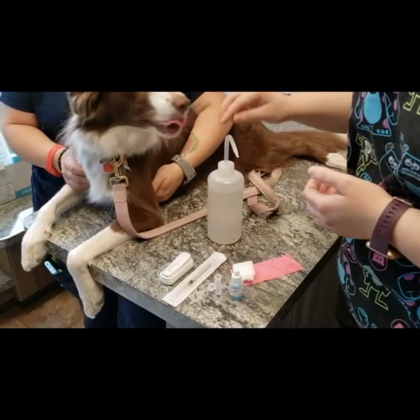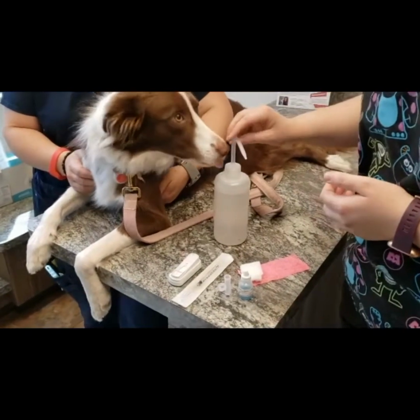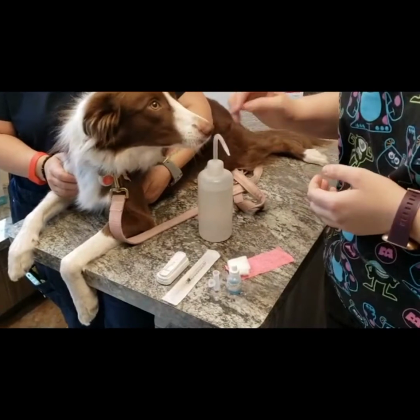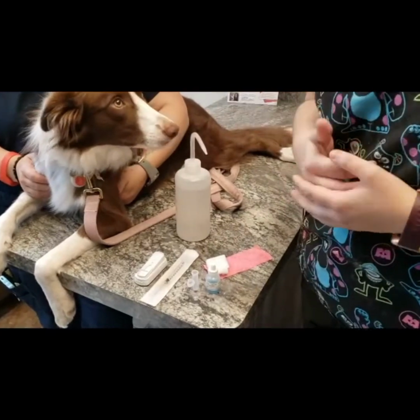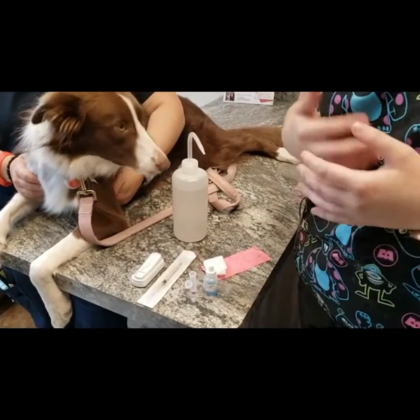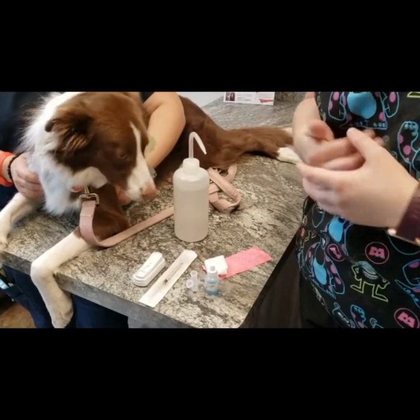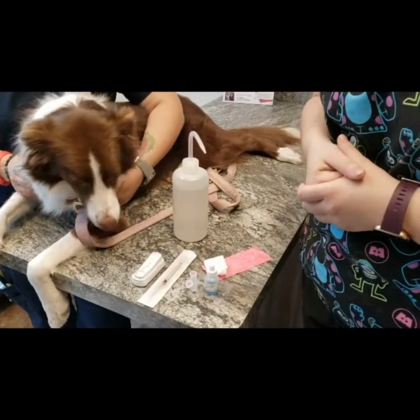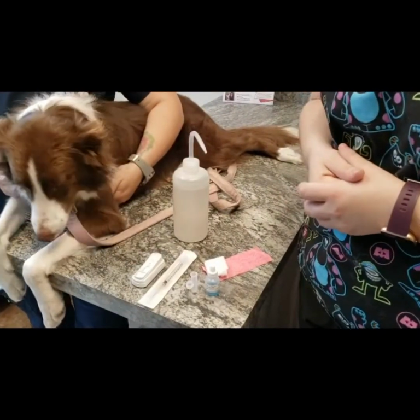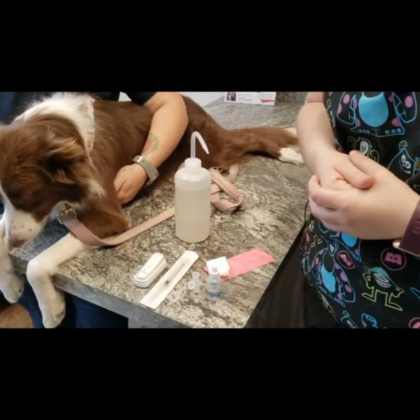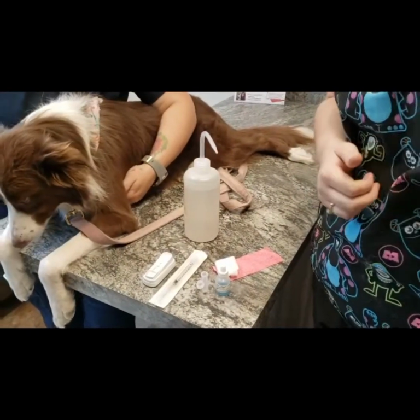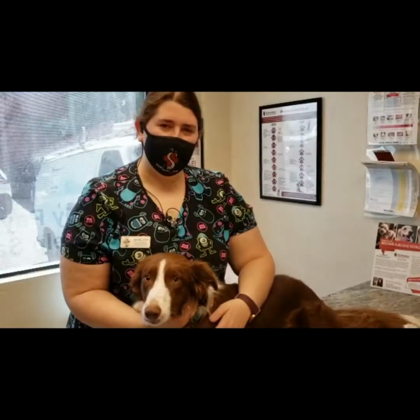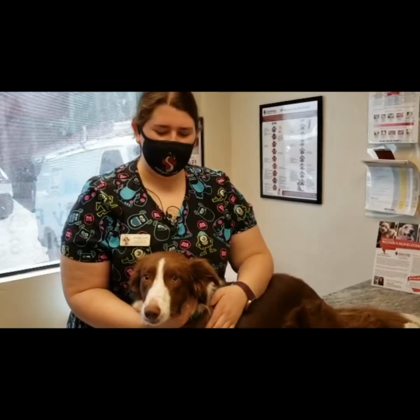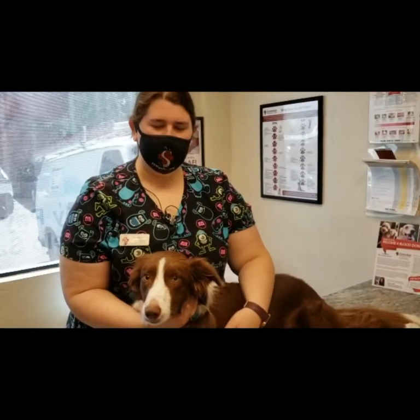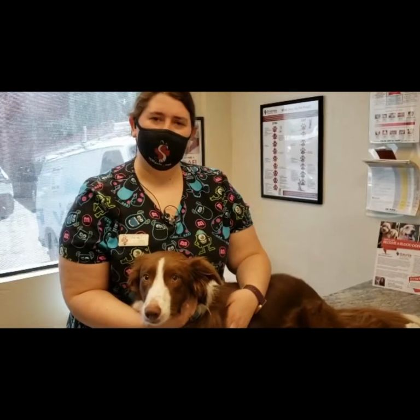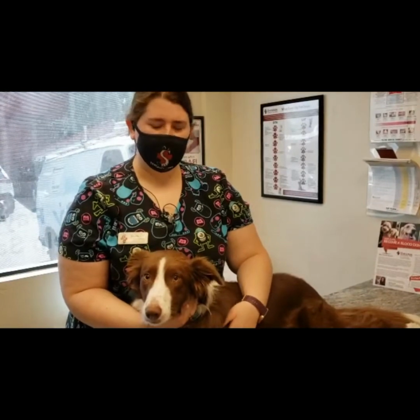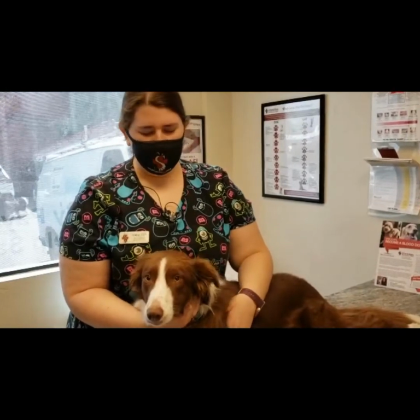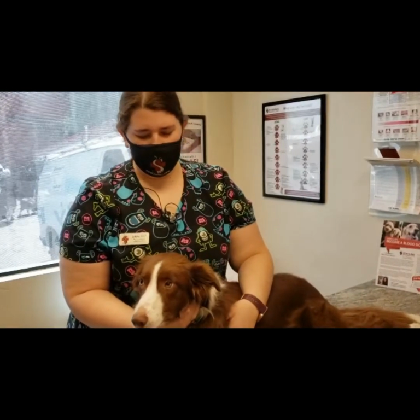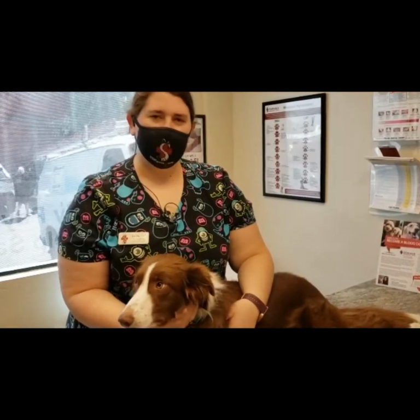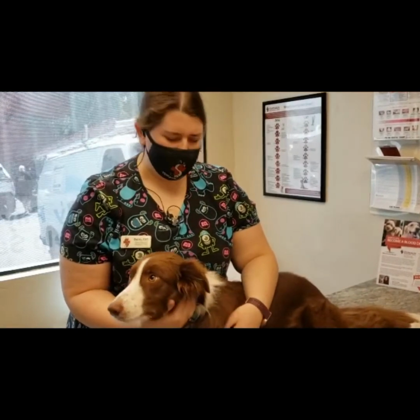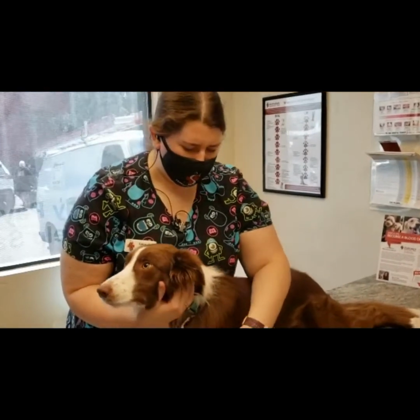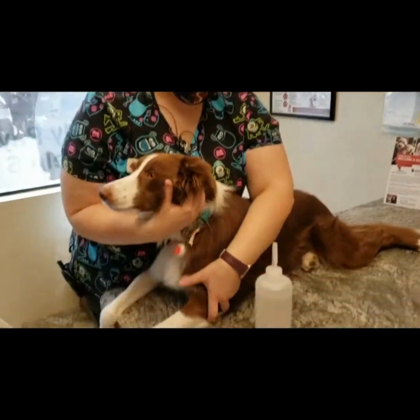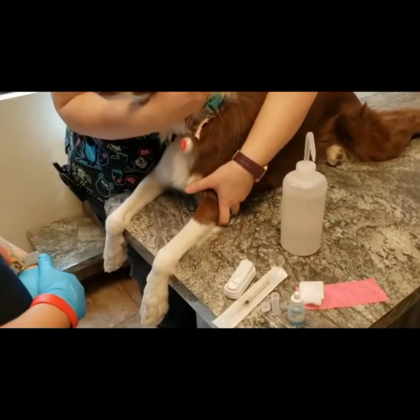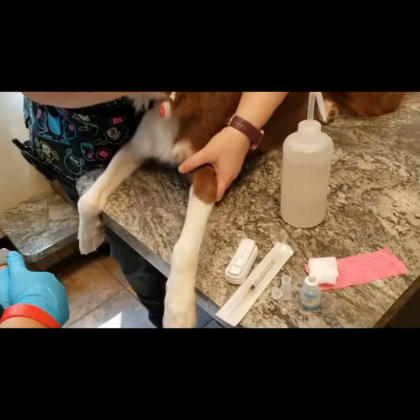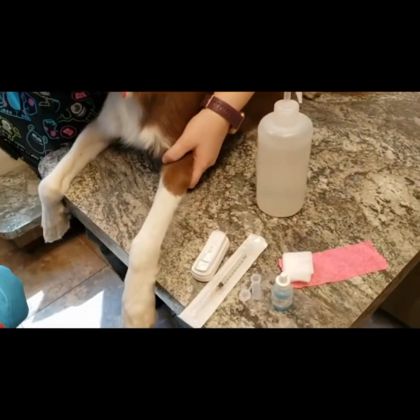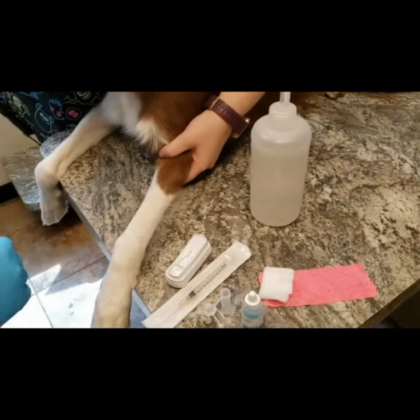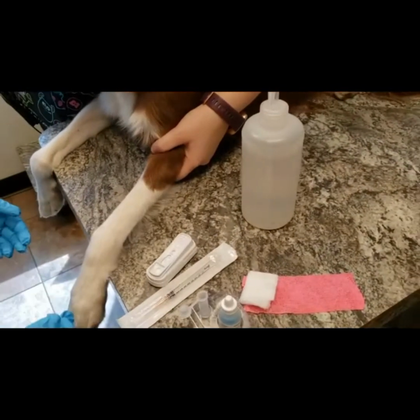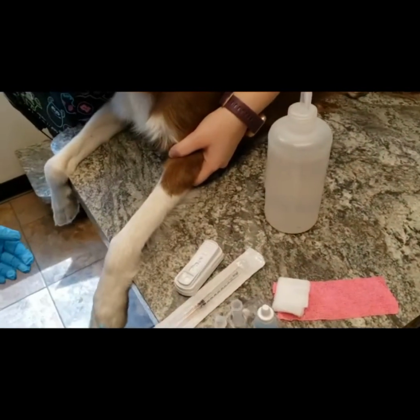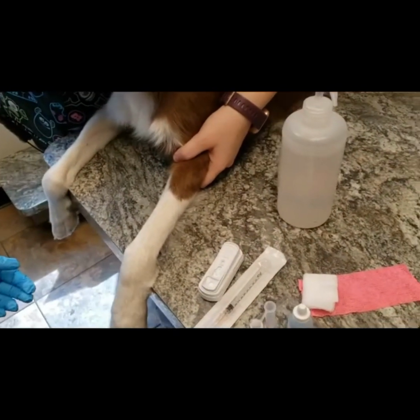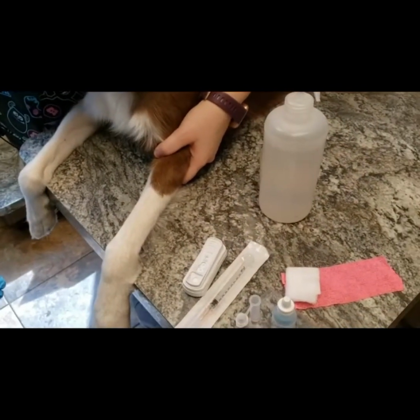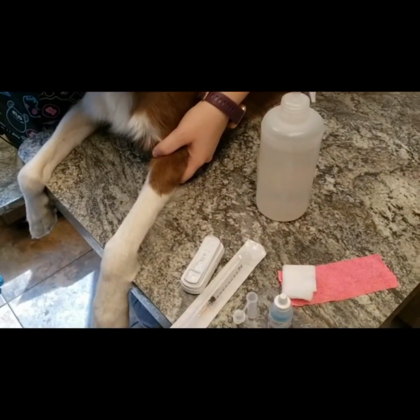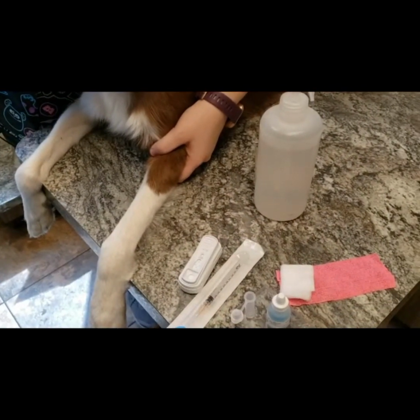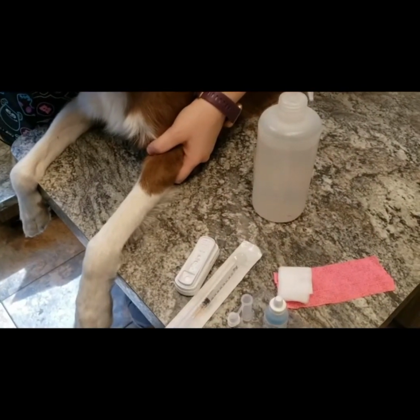We'll add a little bit of alcohol to clean our area, part the fur, and help our veins stand up. We're going to get ready to take our blood for our heartworm test. Once we have our patient ready to go, we're going to have one person hold and roll off our vein, because we're going to be drawing from the cephalic vein, which is in their front legs.